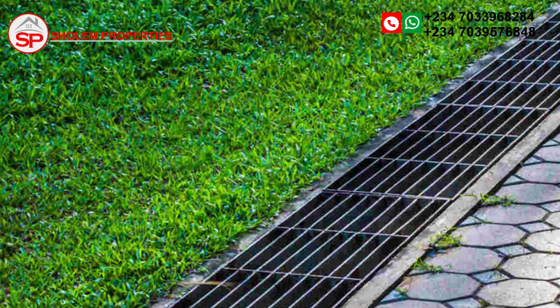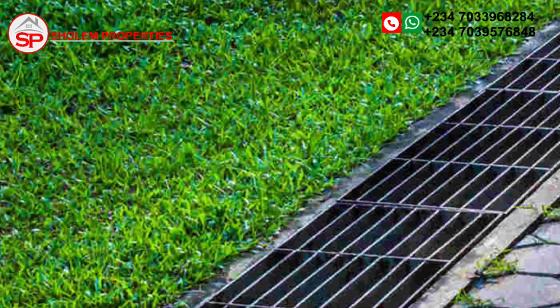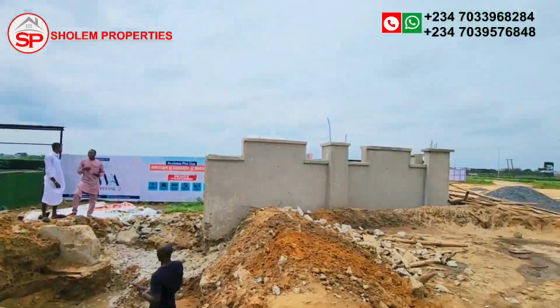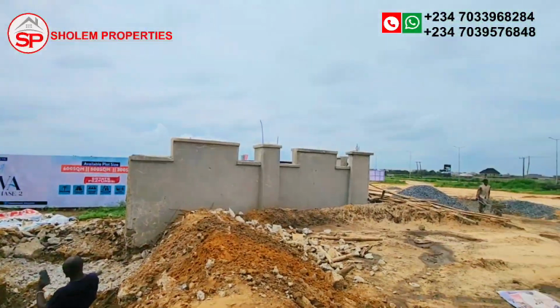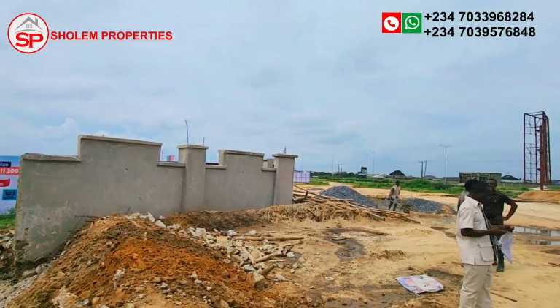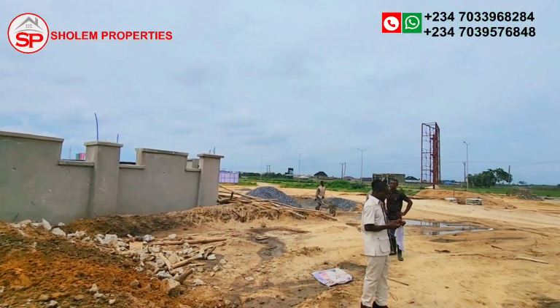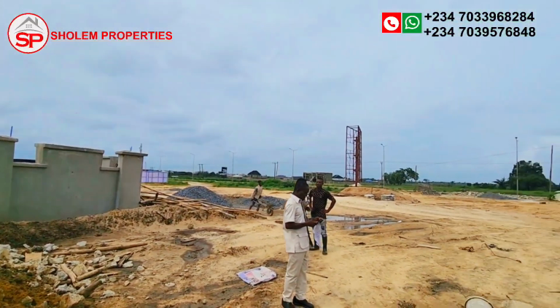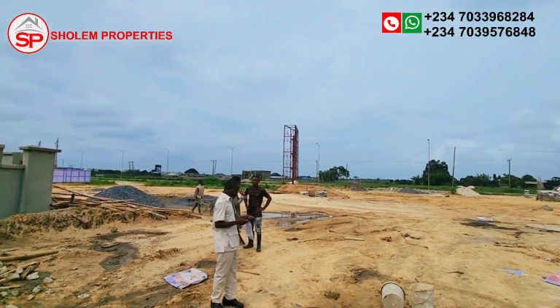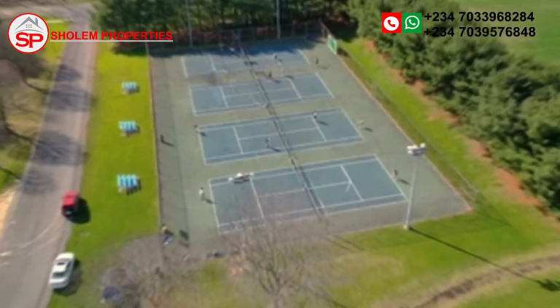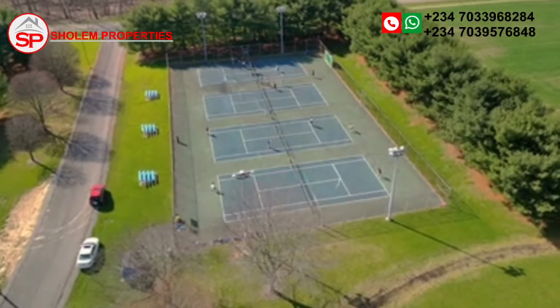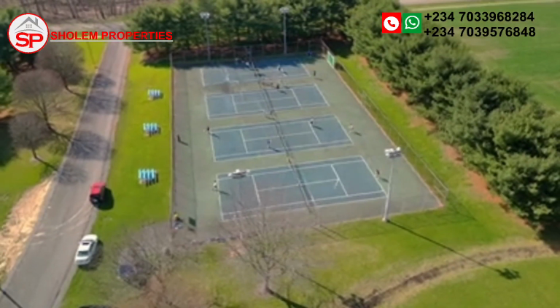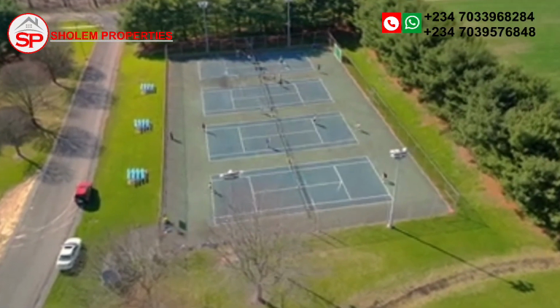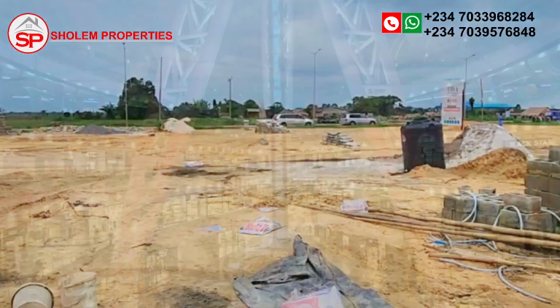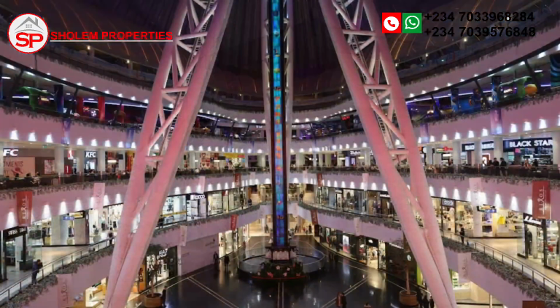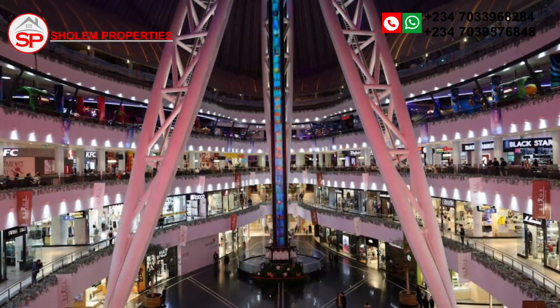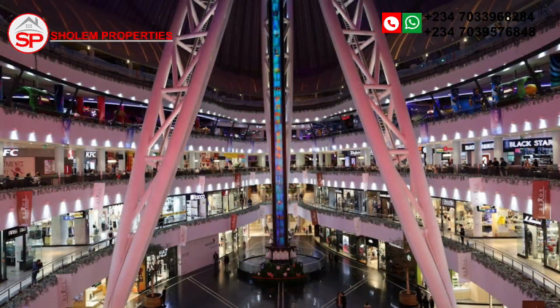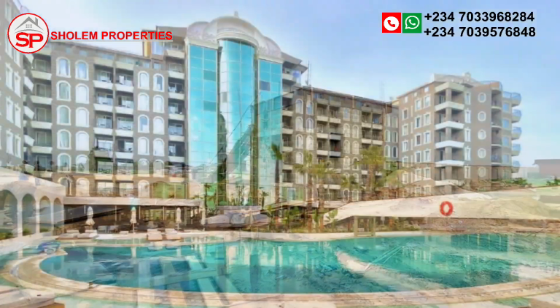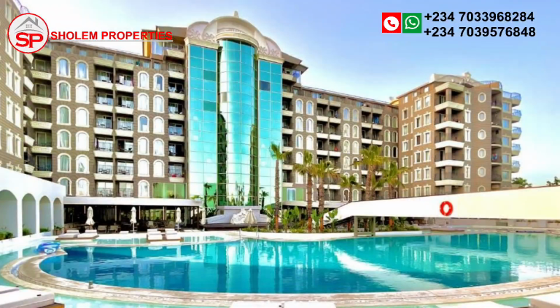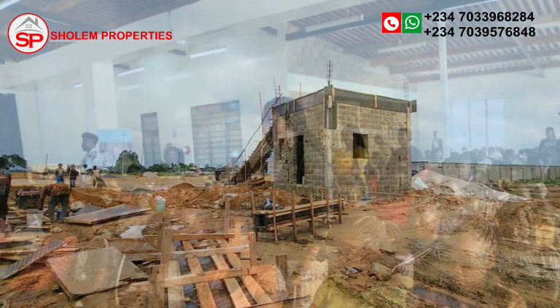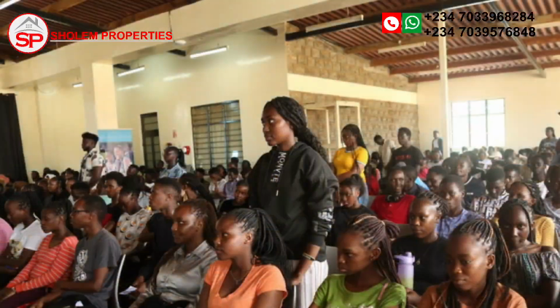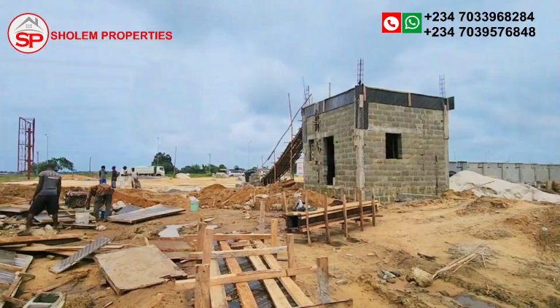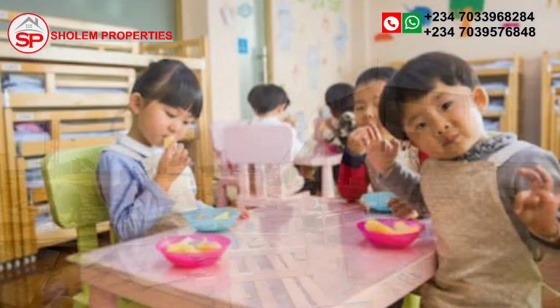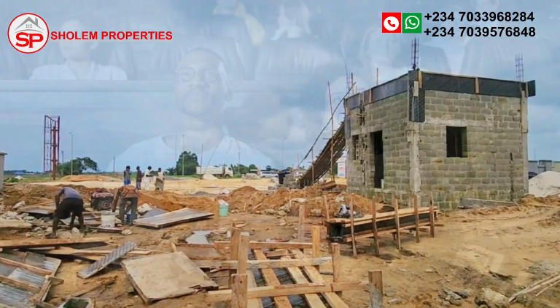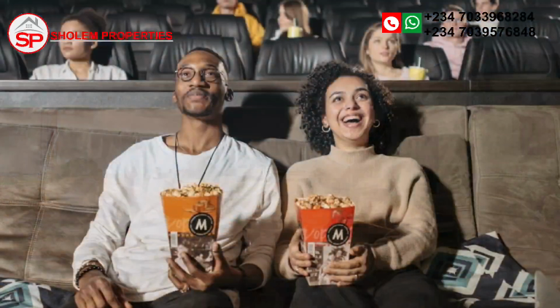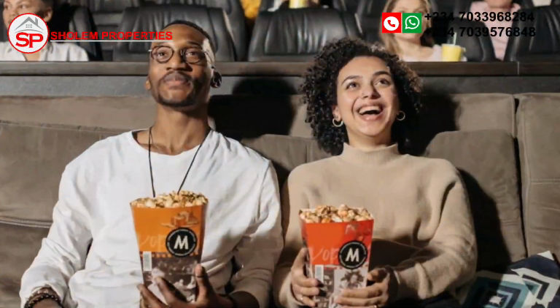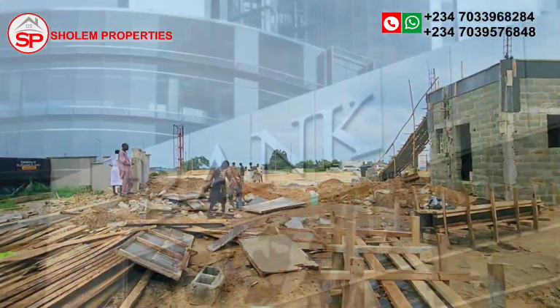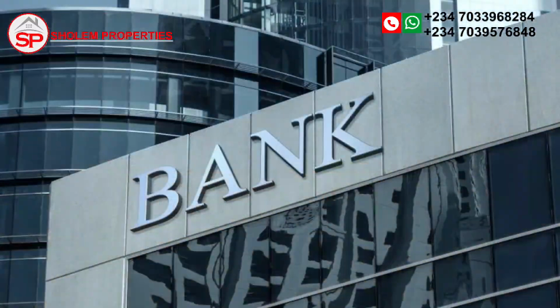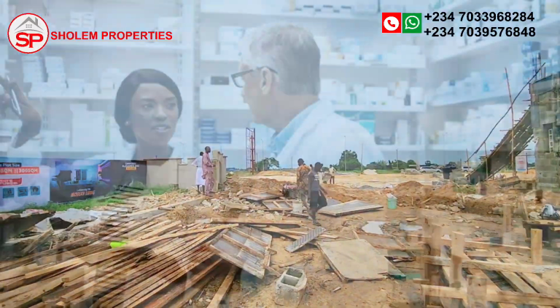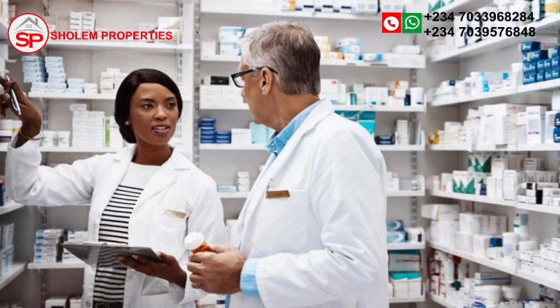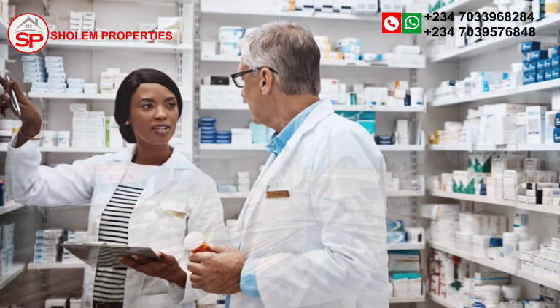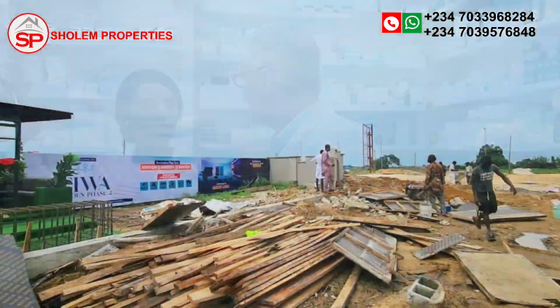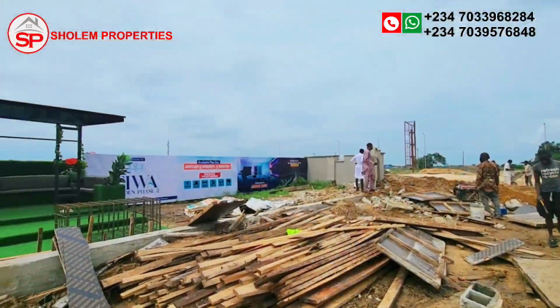Enjoy a vibrant community with sports facilities, shopping malls, hotels, schools, daycare centers, cinemas, banks, pharmacies, and more.